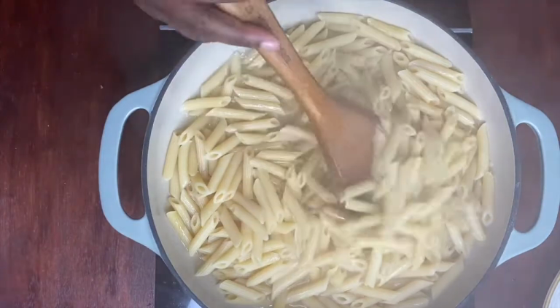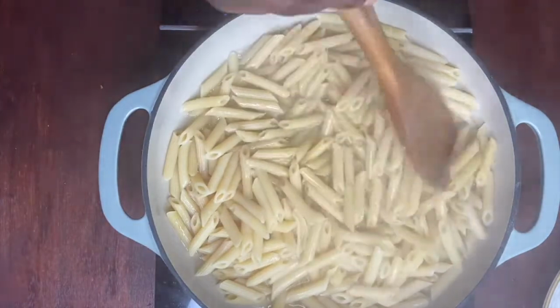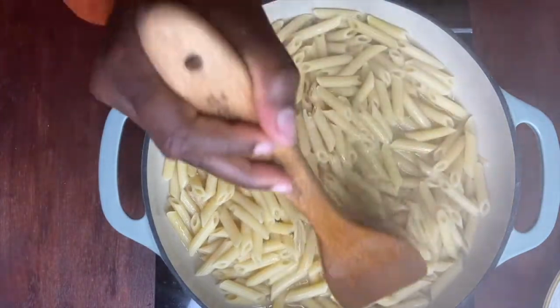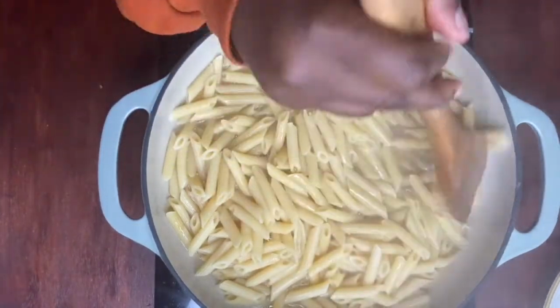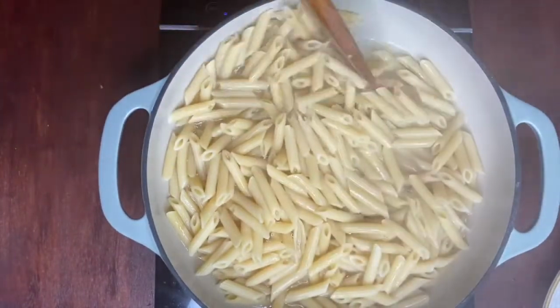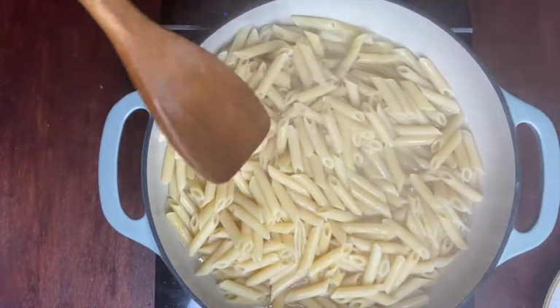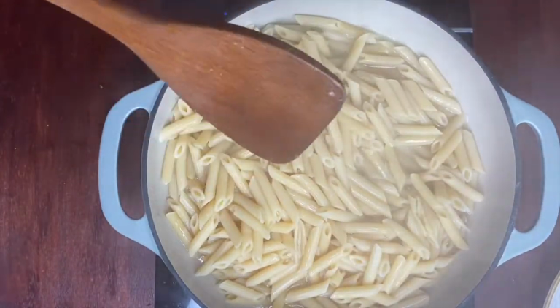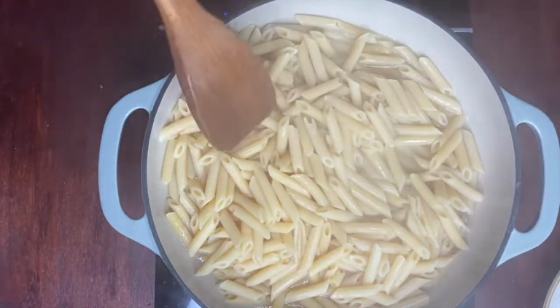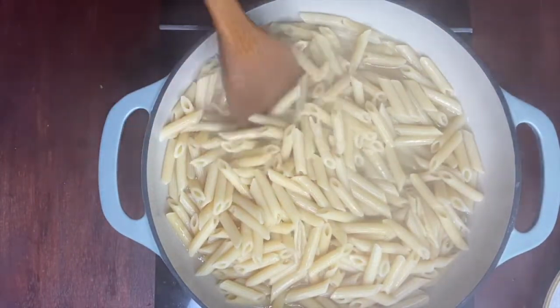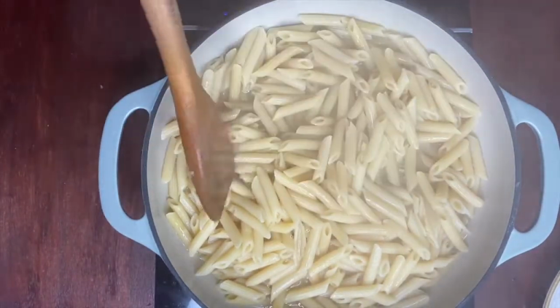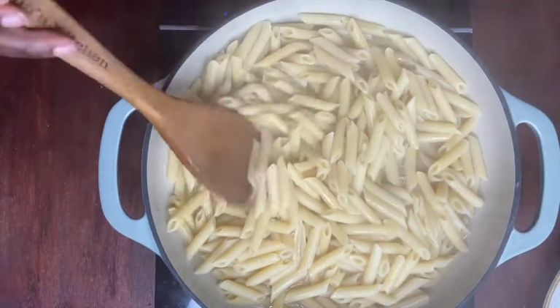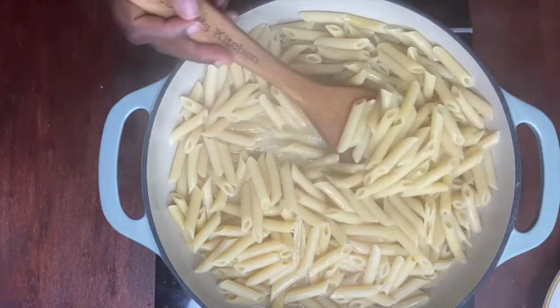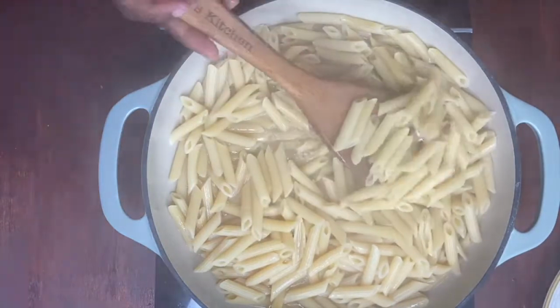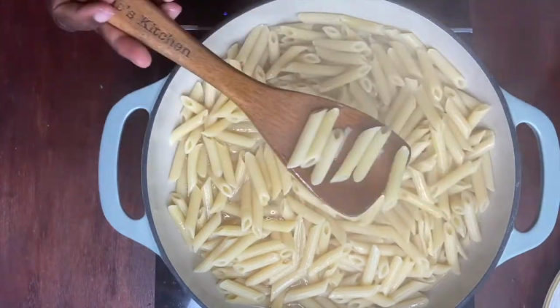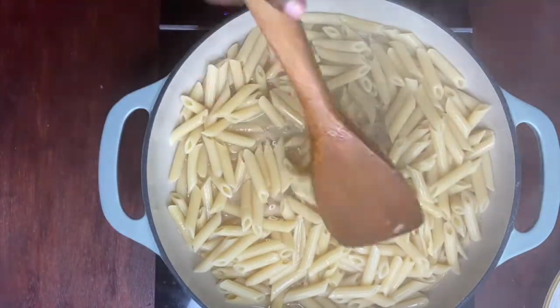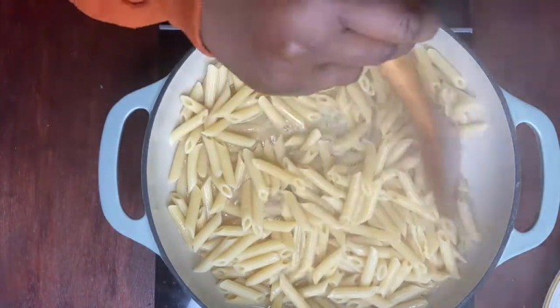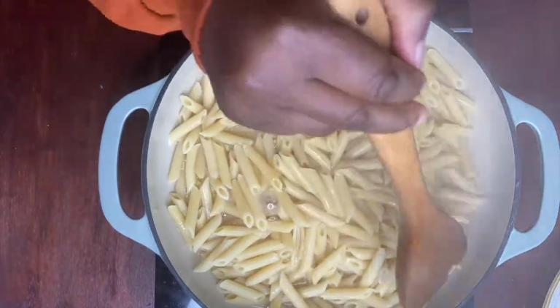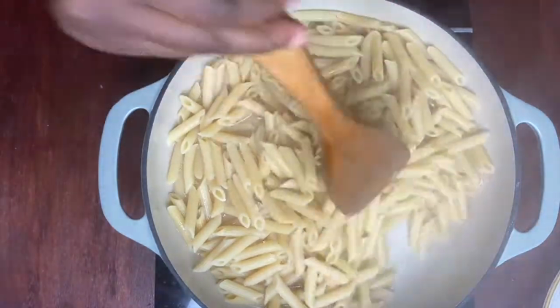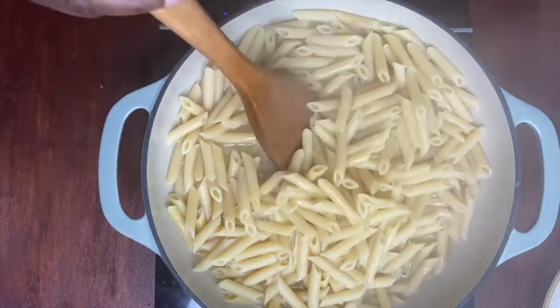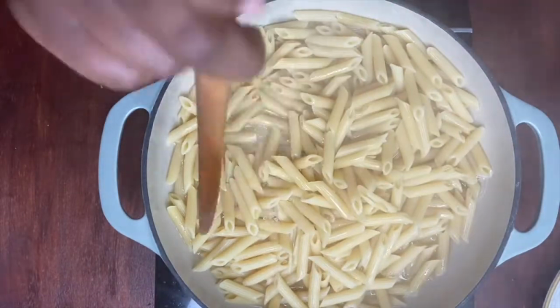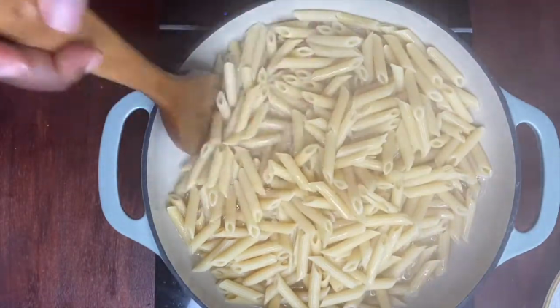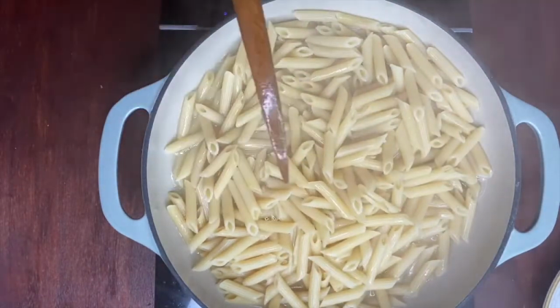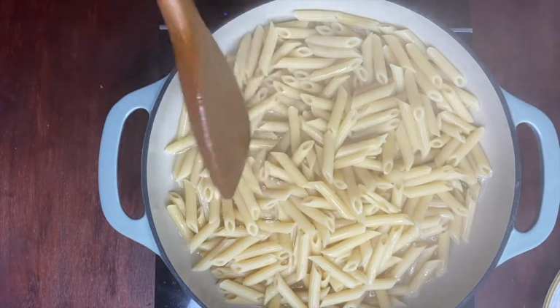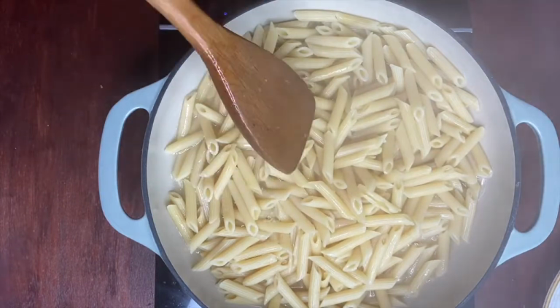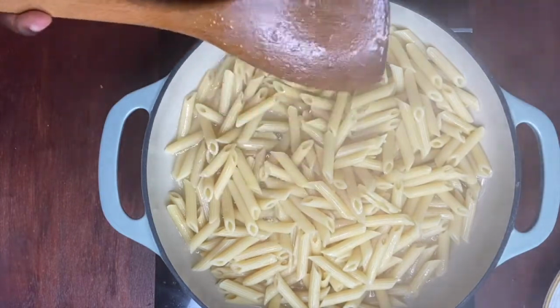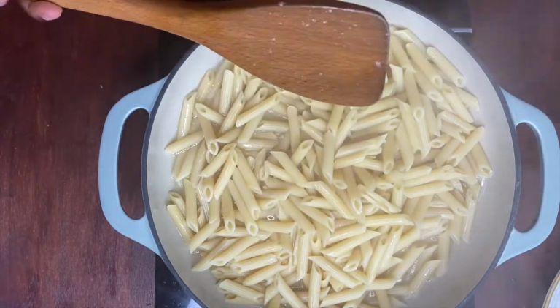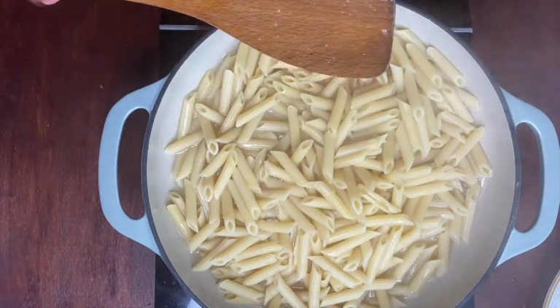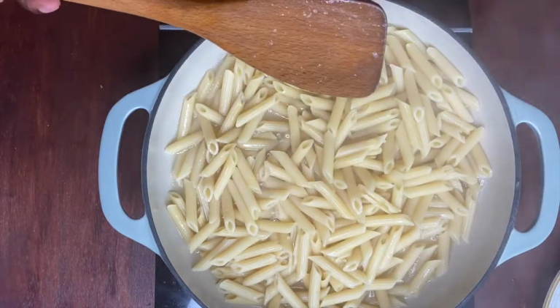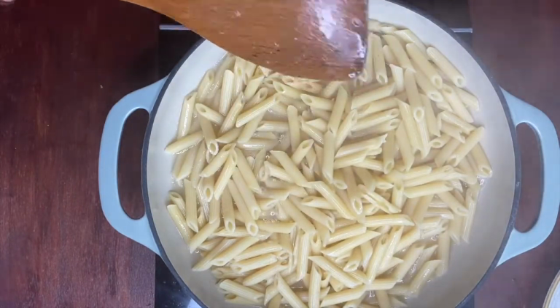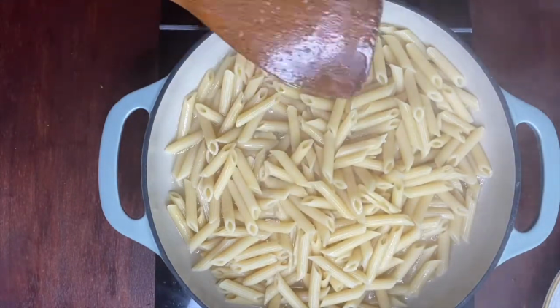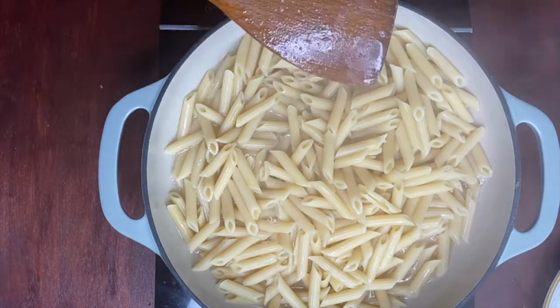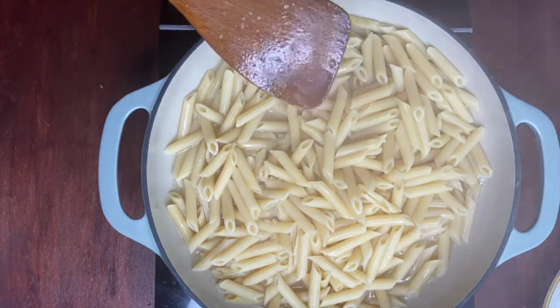After cooking your pasta for 15 to 20 minutes, you want to go ahead and check it and see if it's where you need it to be to move to the next step. My pasta is cooked perfectly the way I need it, so I'm going to move on.